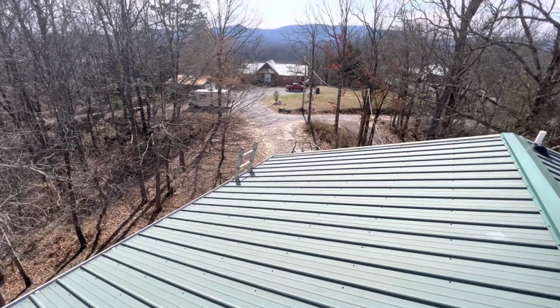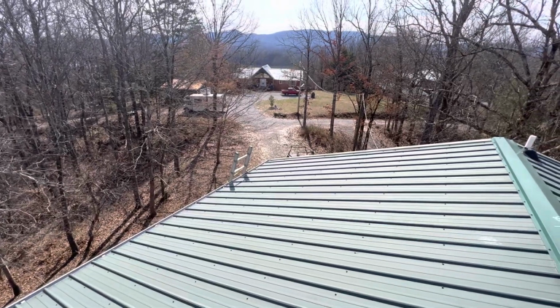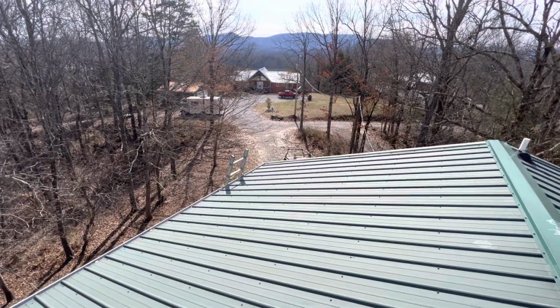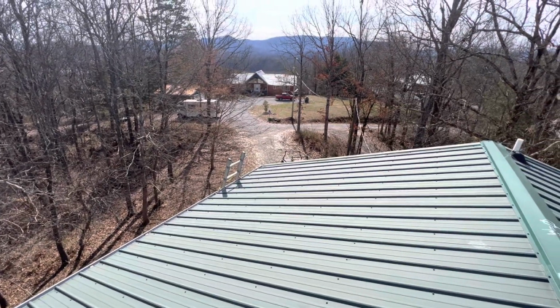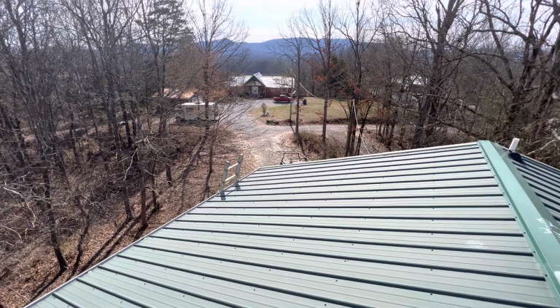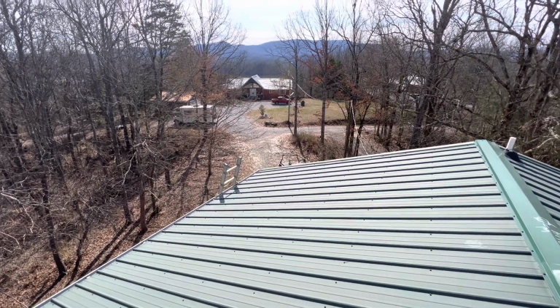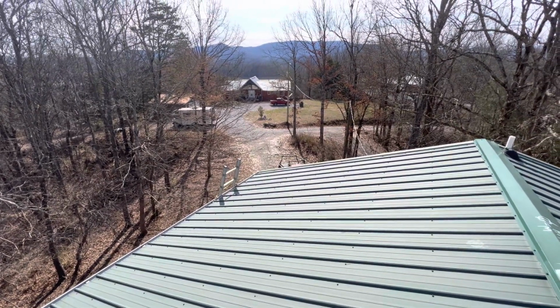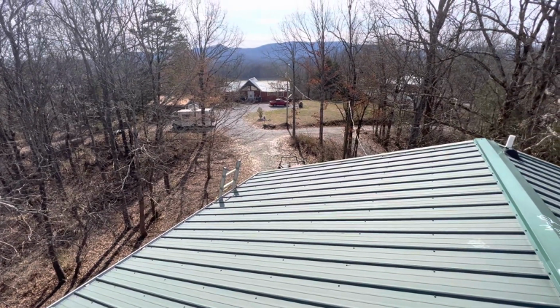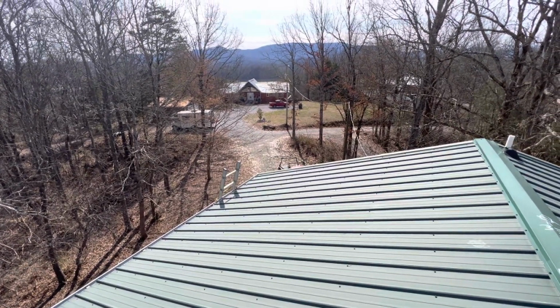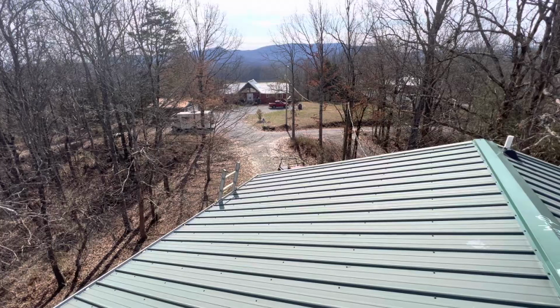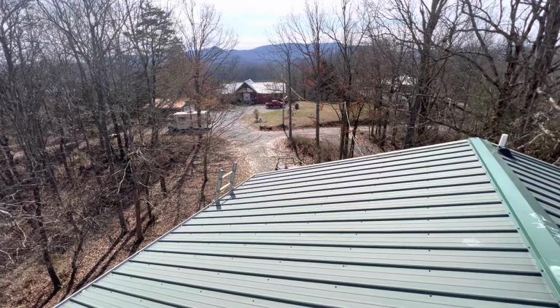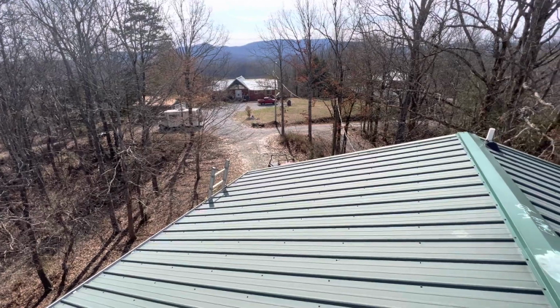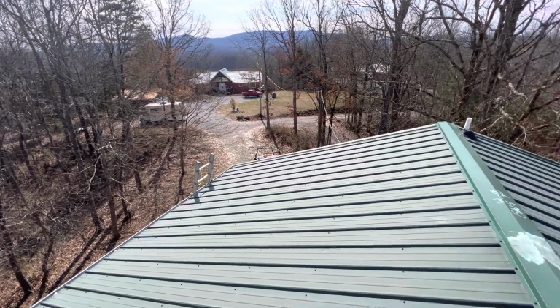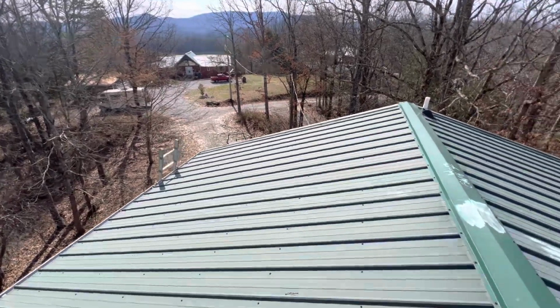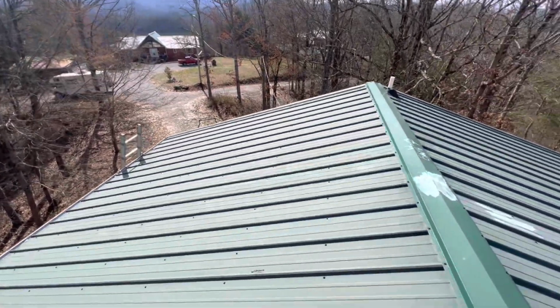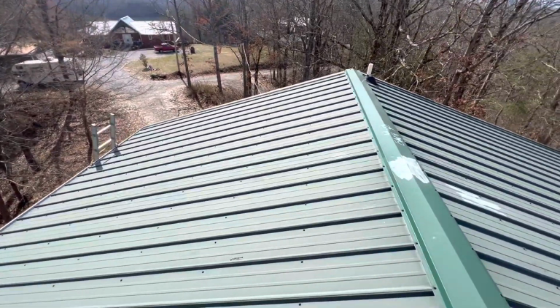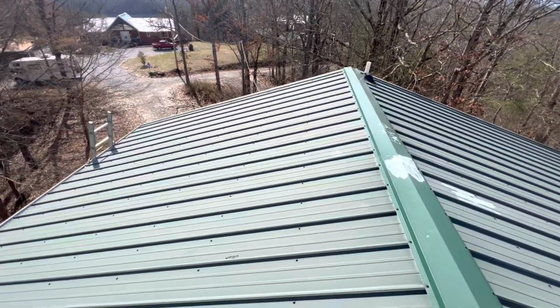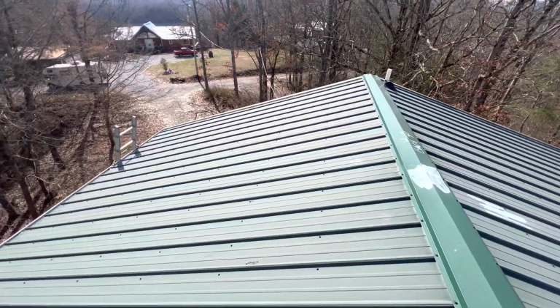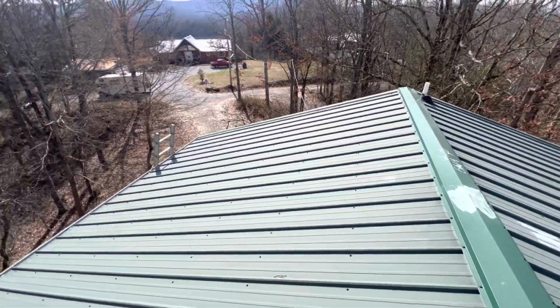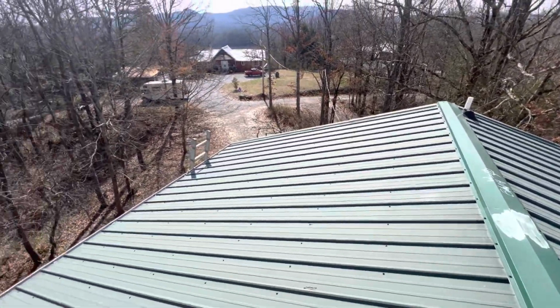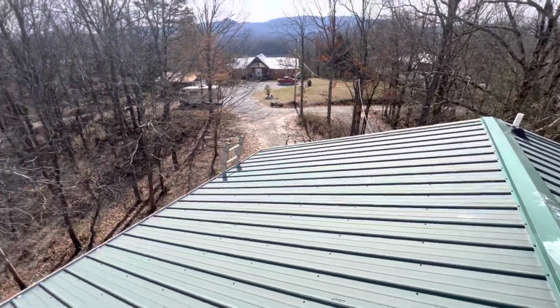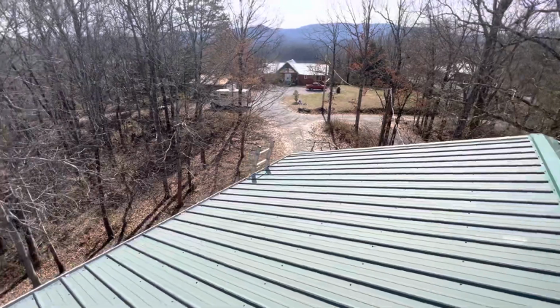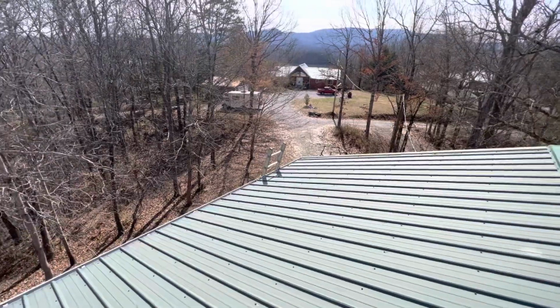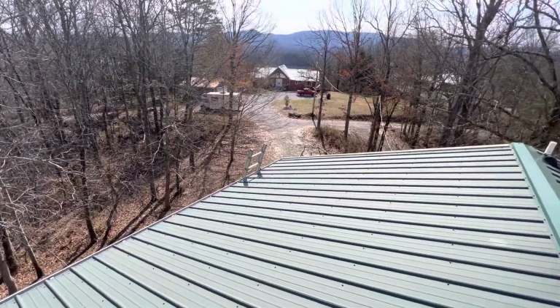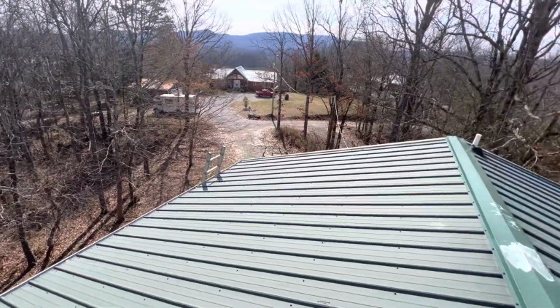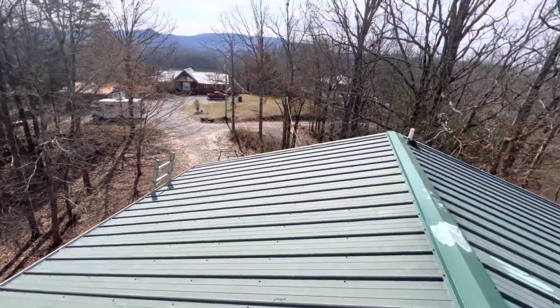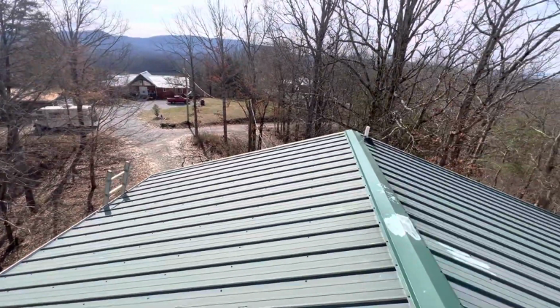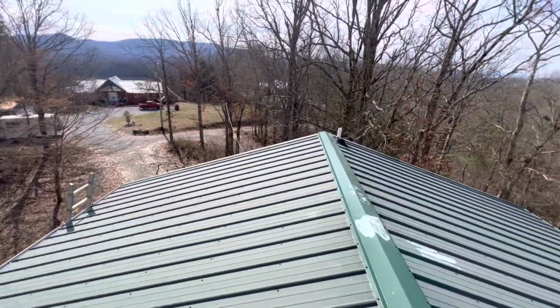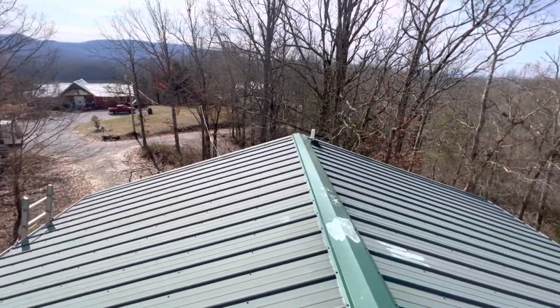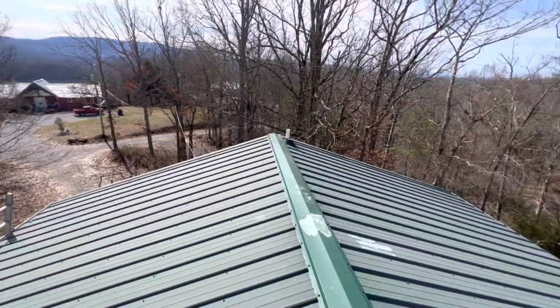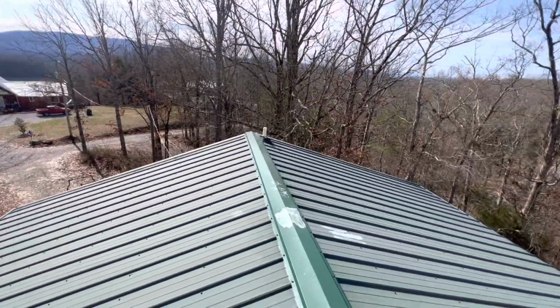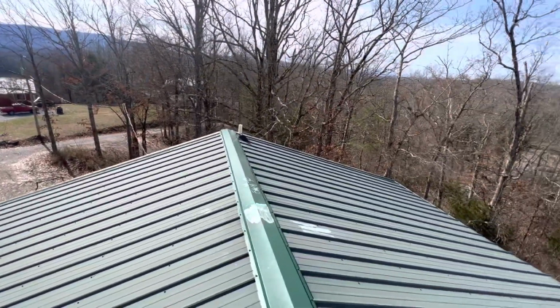We're at 2475 Skyway, the Burlingame residence. We have a one-story gable-style roof, a raised-ribbed metal. The predominant pitch is a 4/12.